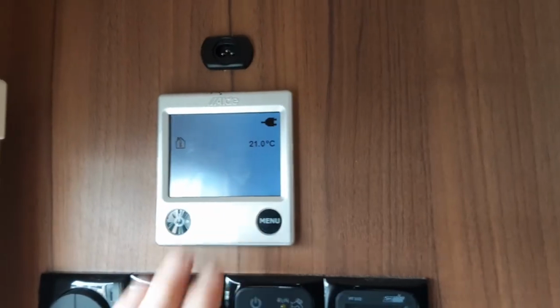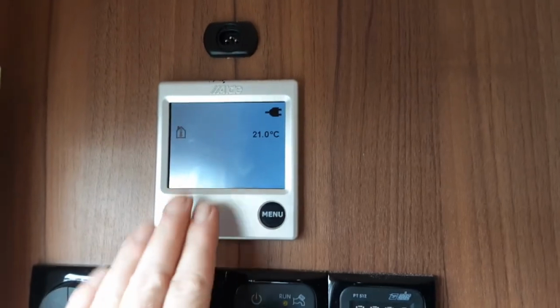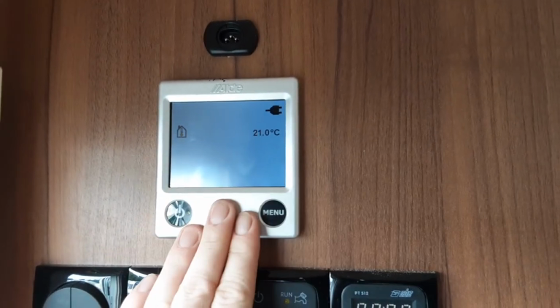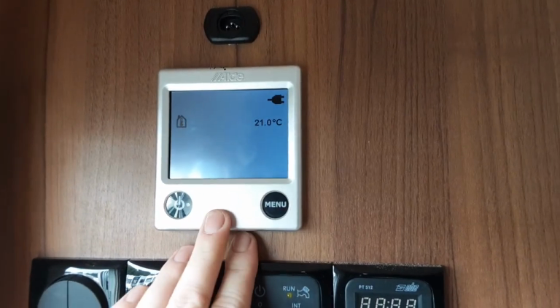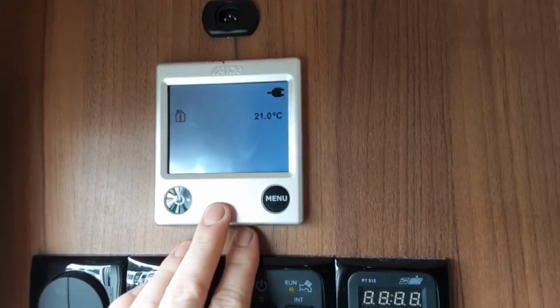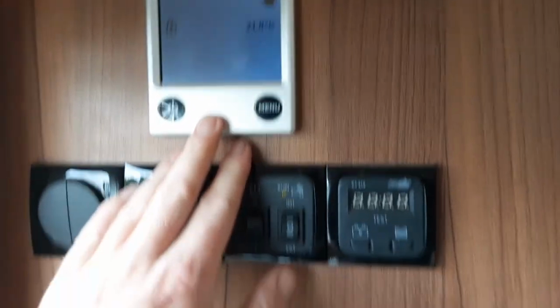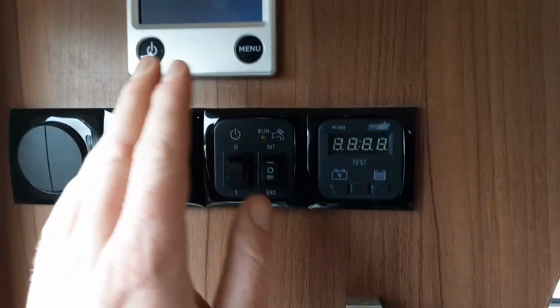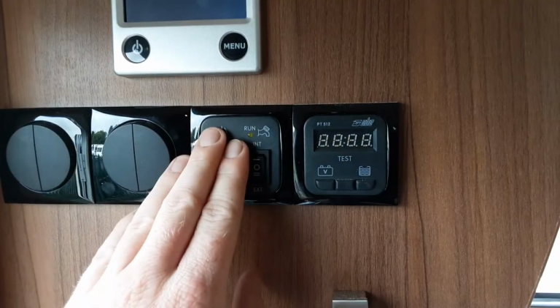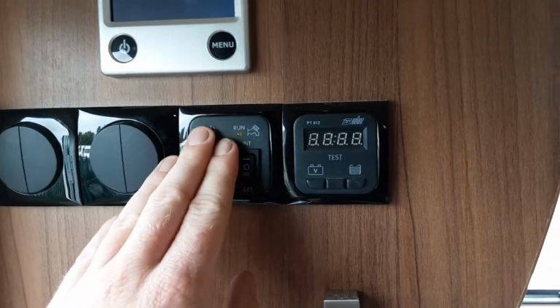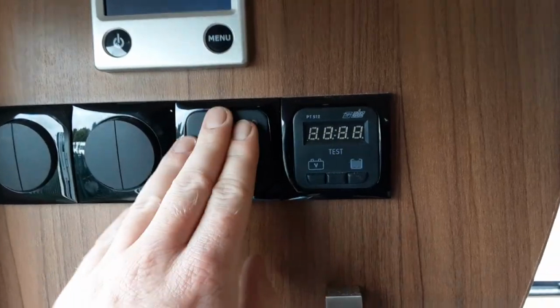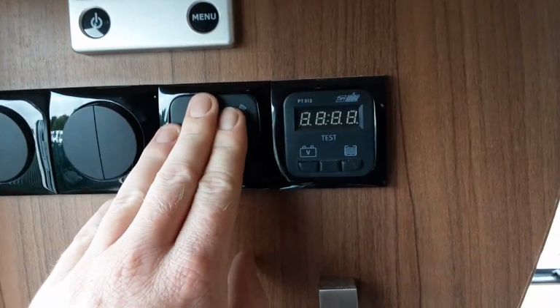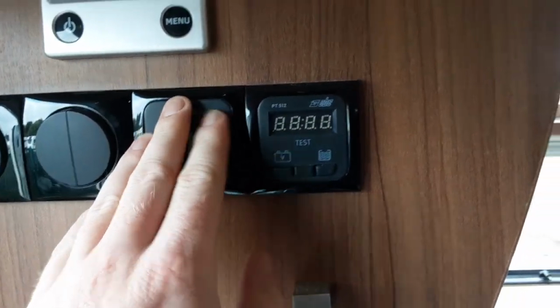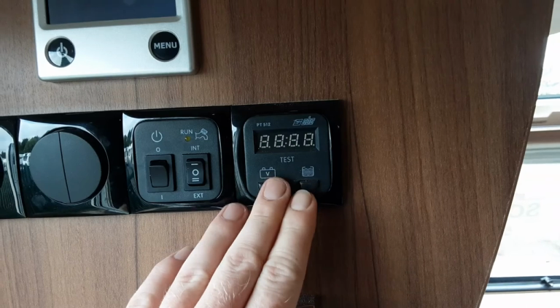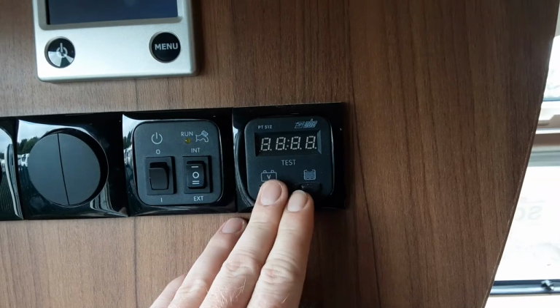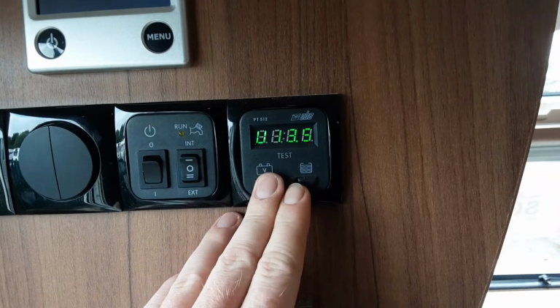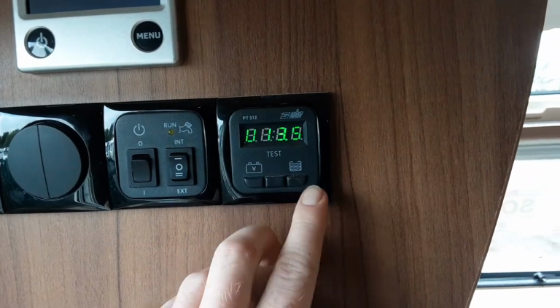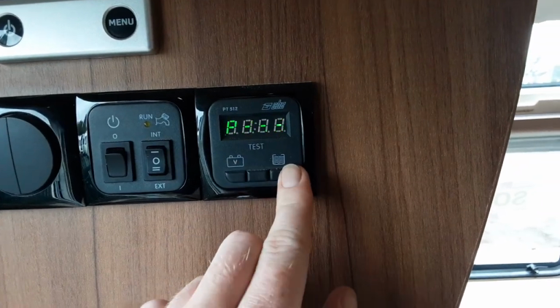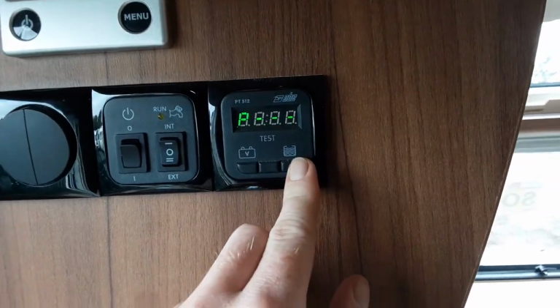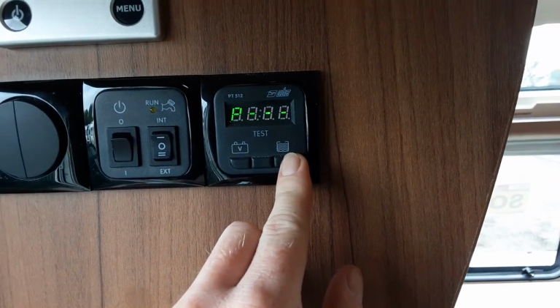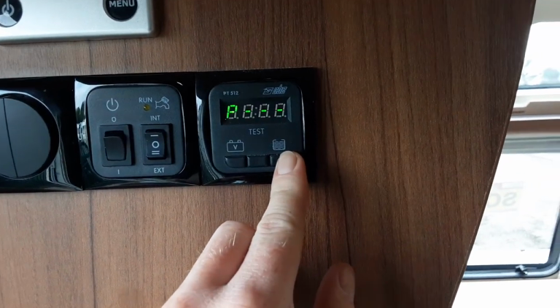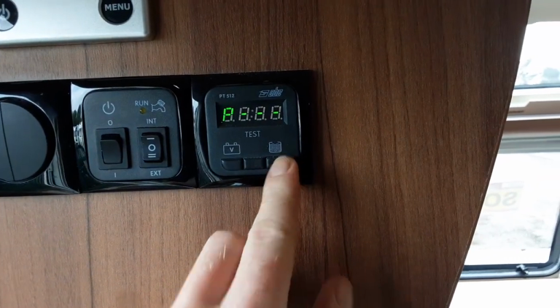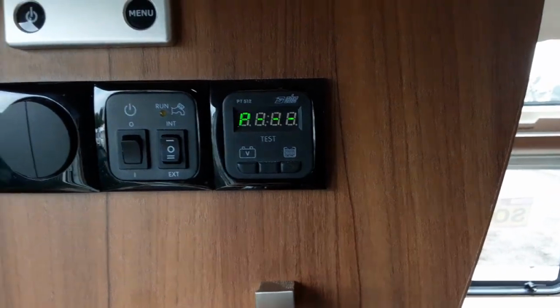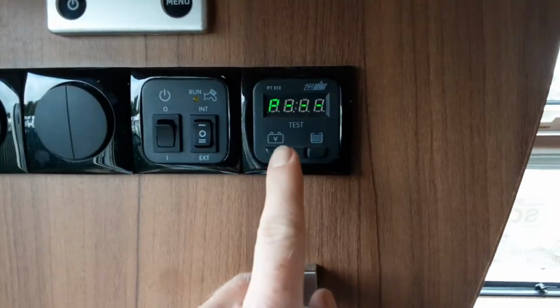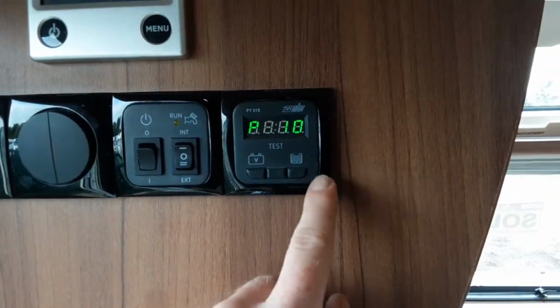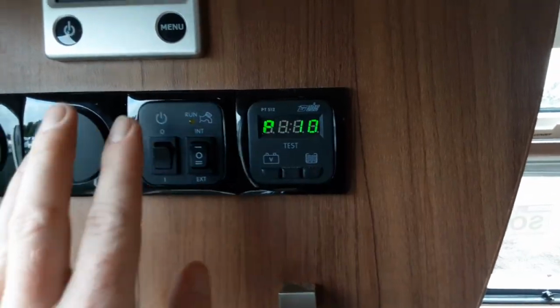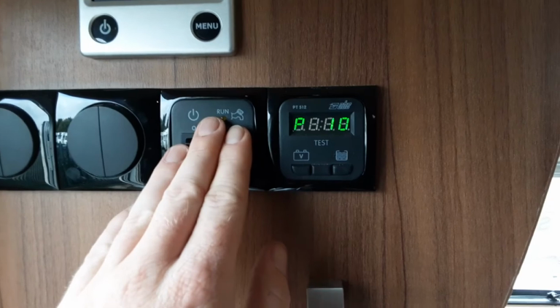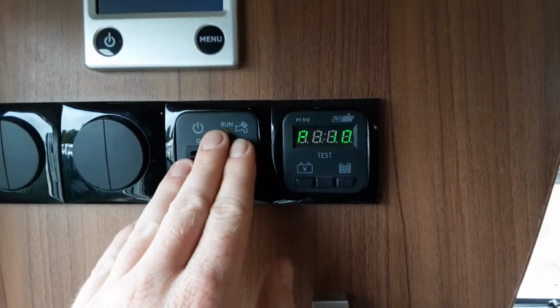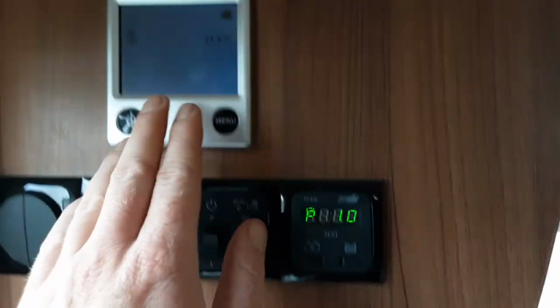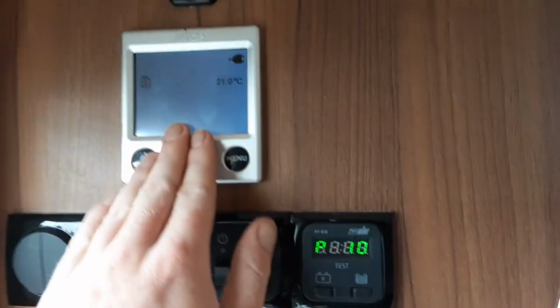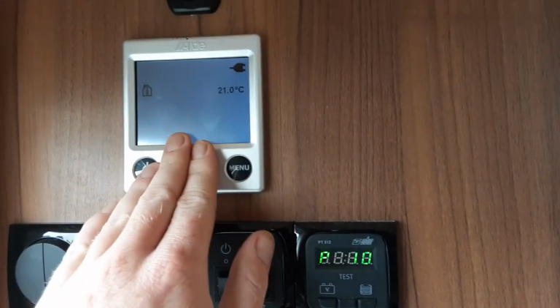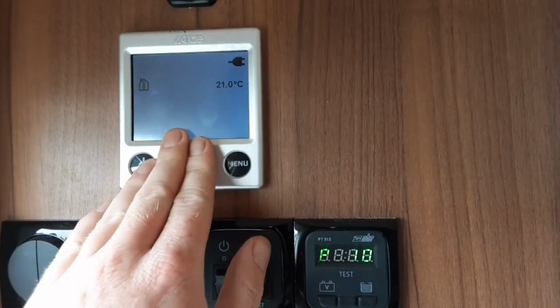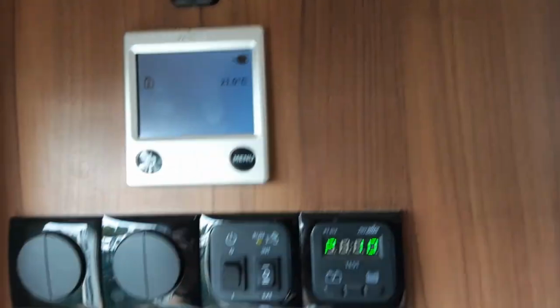Above that you have your heating and hot water control panel. Below that you have your water pump controls, and then you've got your volt meter and your onboard water tank level on the two buttons here. I'll come back to these in a moment and I'll also come back to the control panel in a moment.